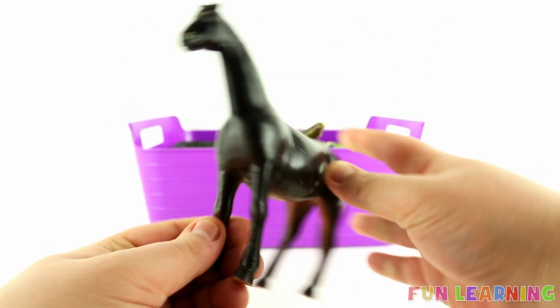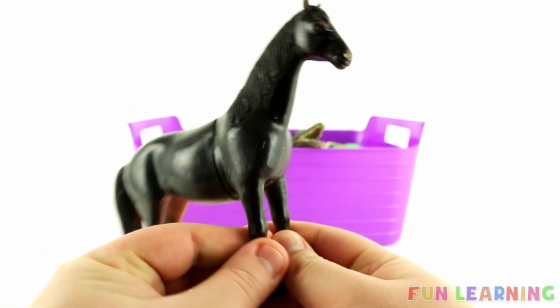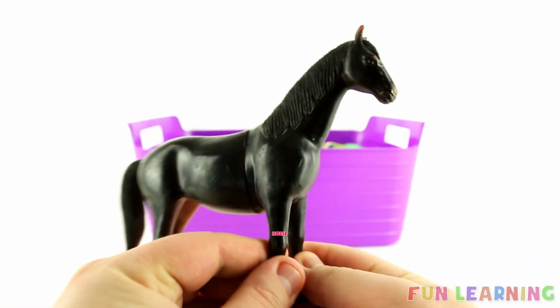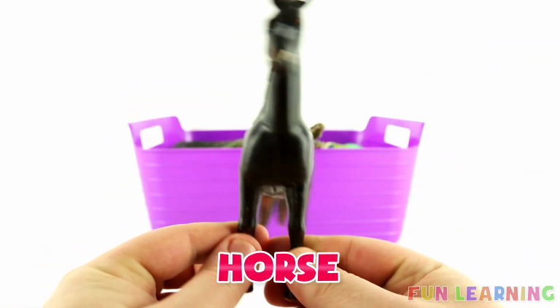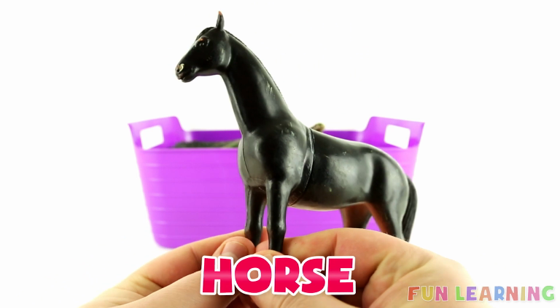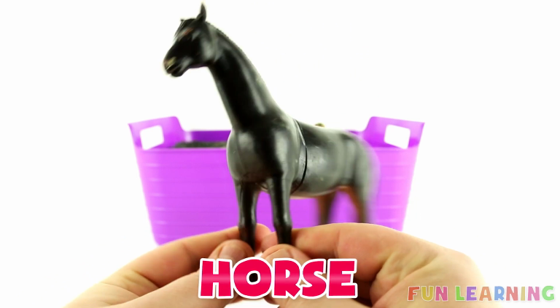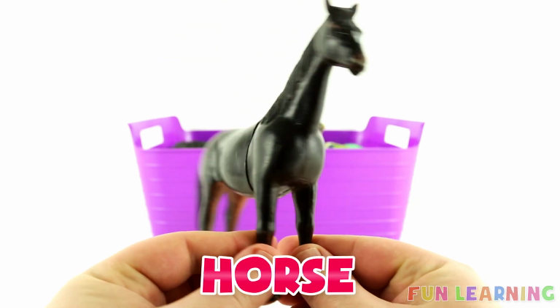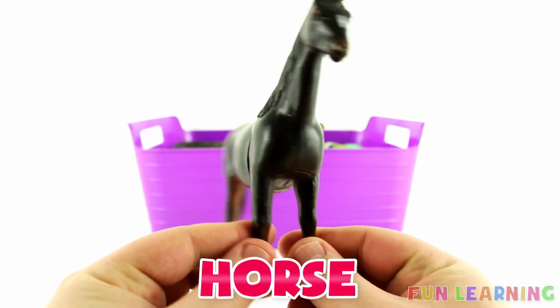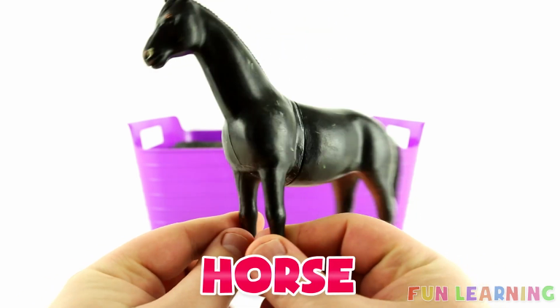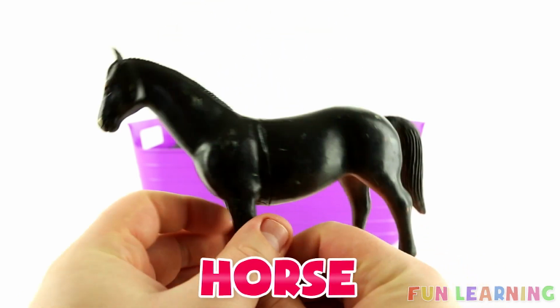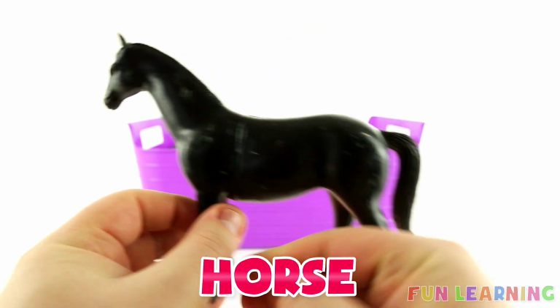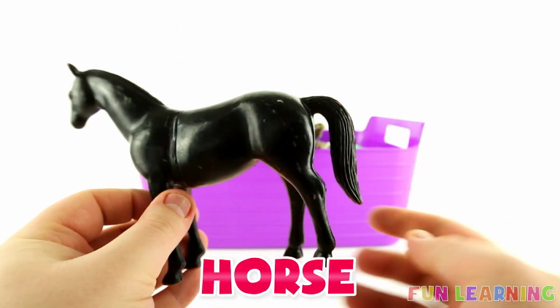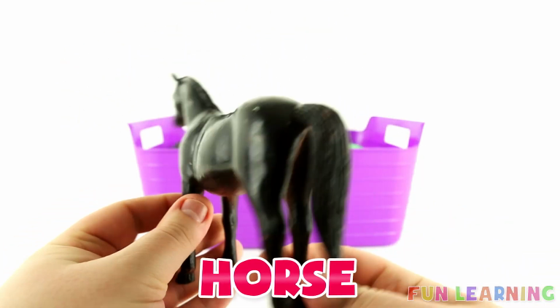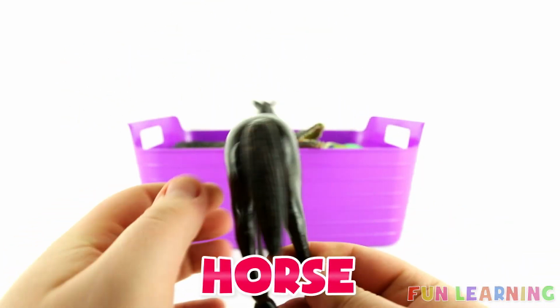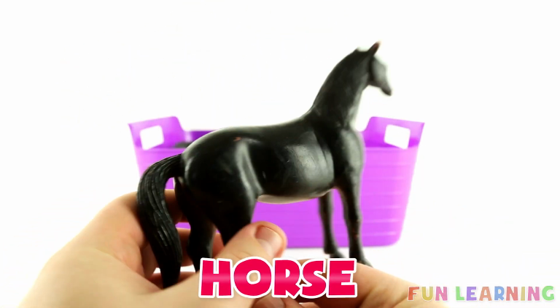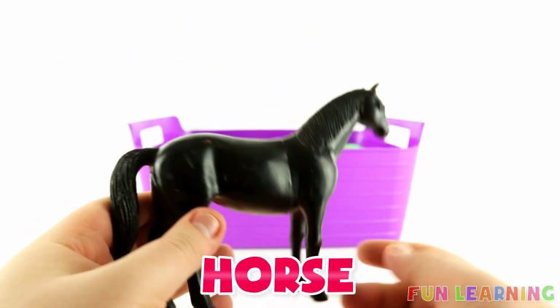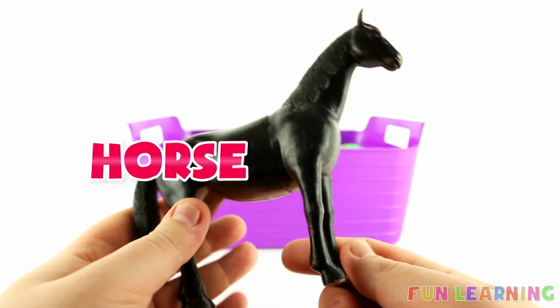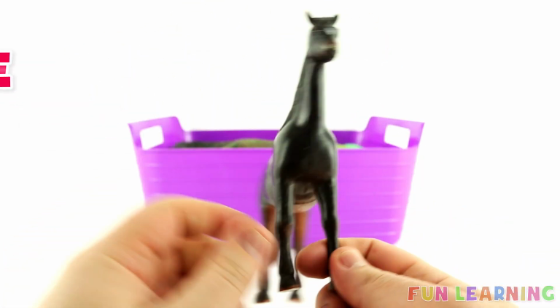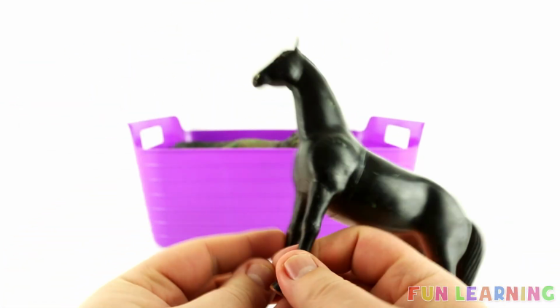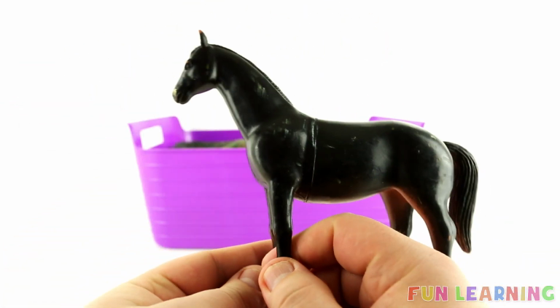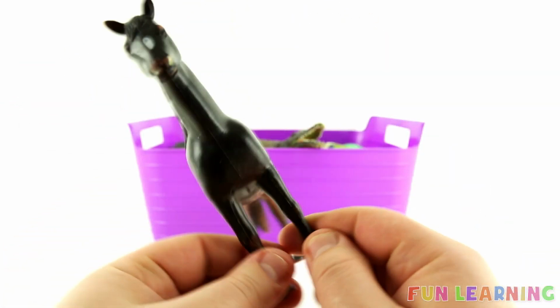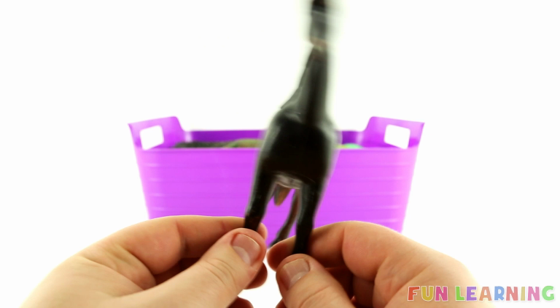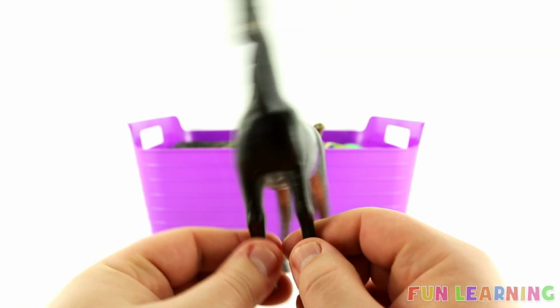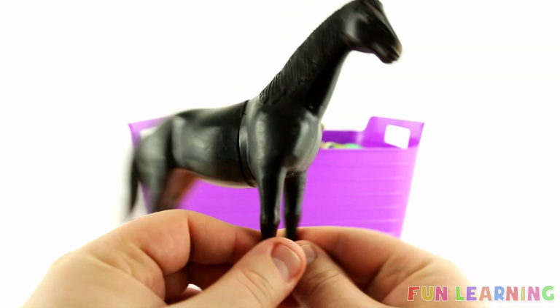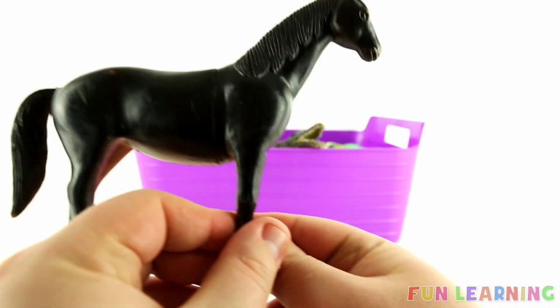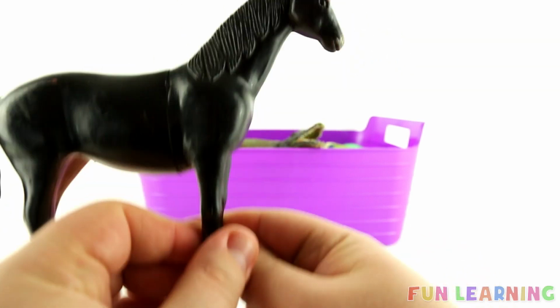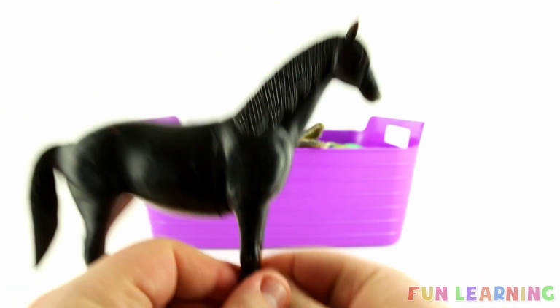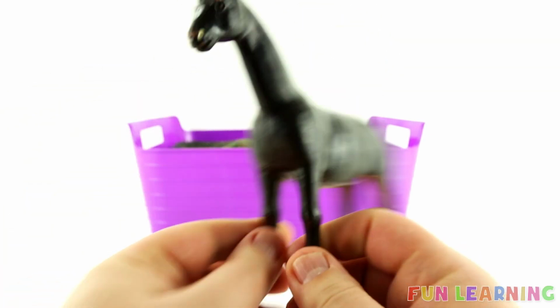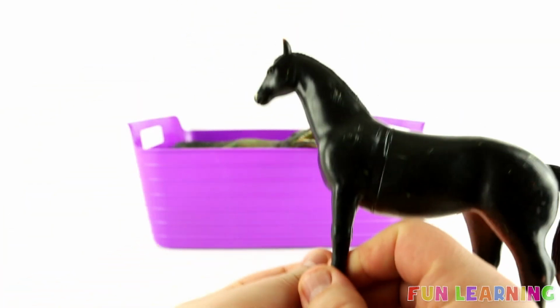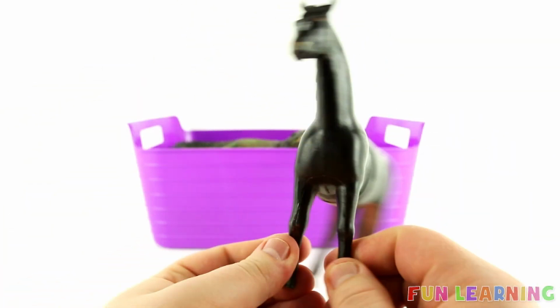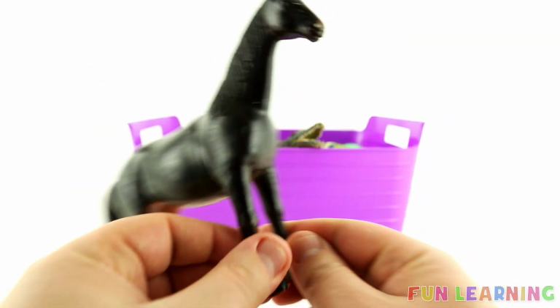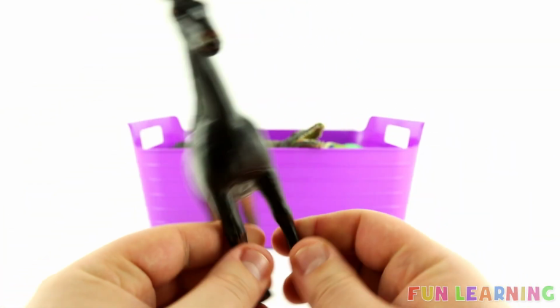It's a horse. H is for Horse. The letter H. H is for Horse. A horse — they live in fields.